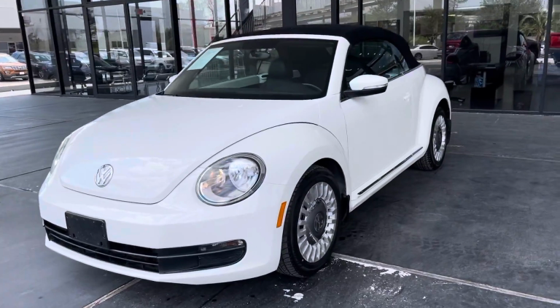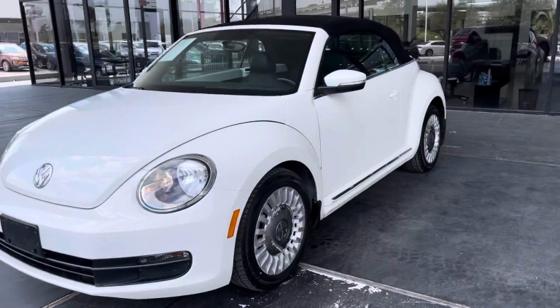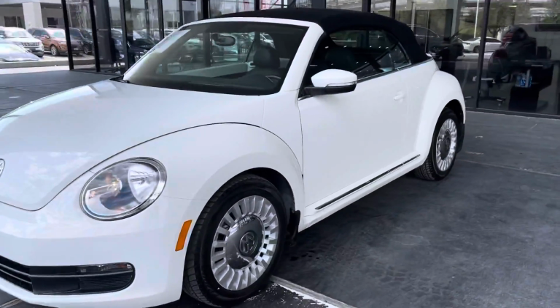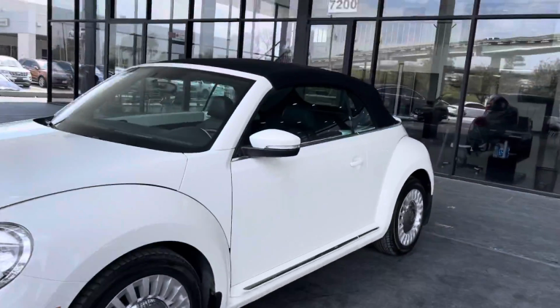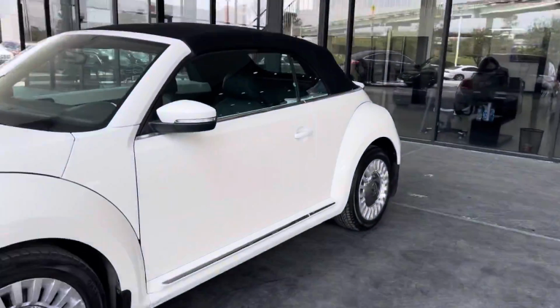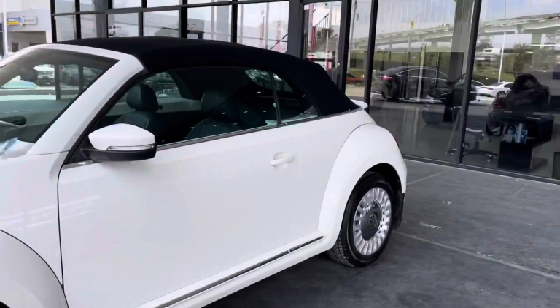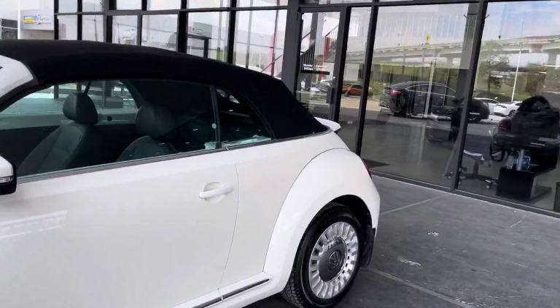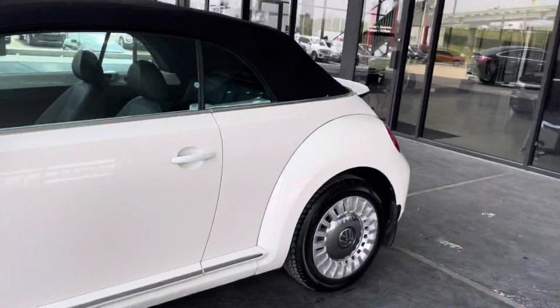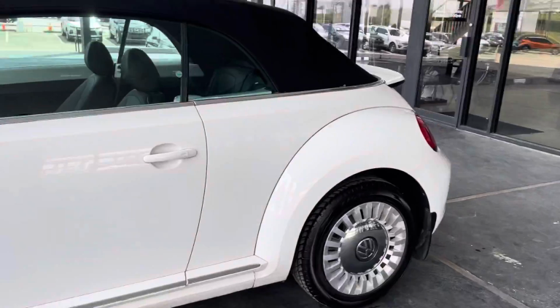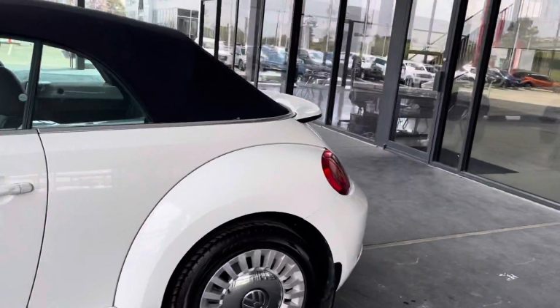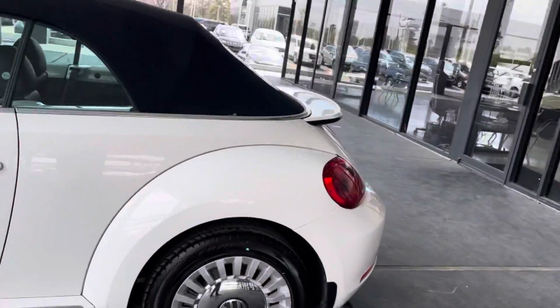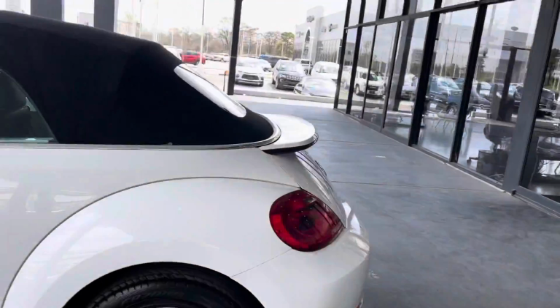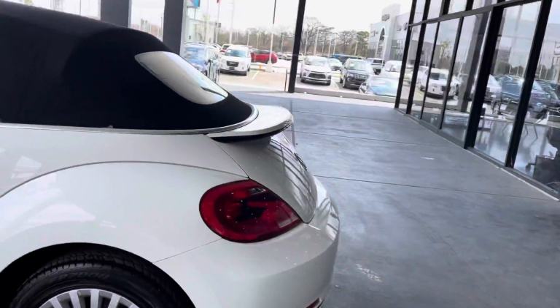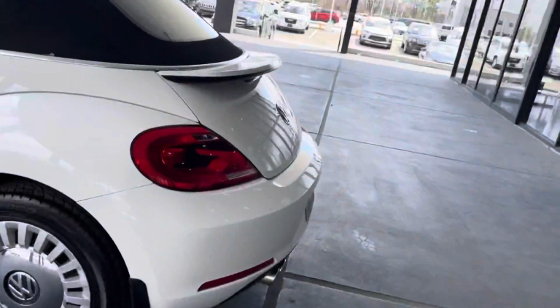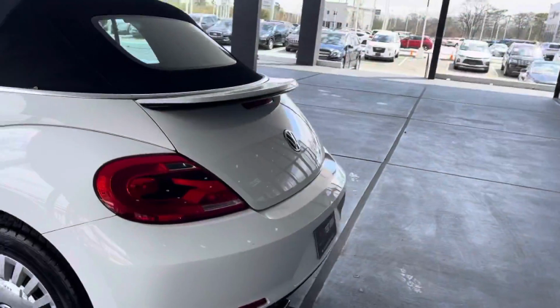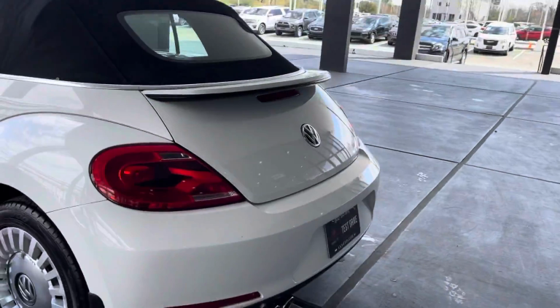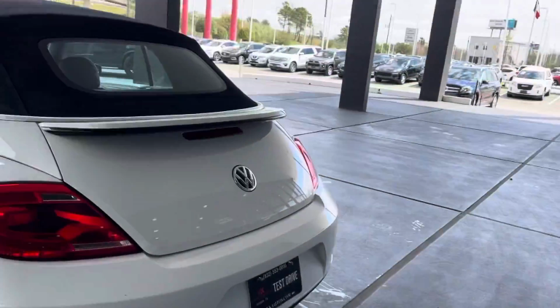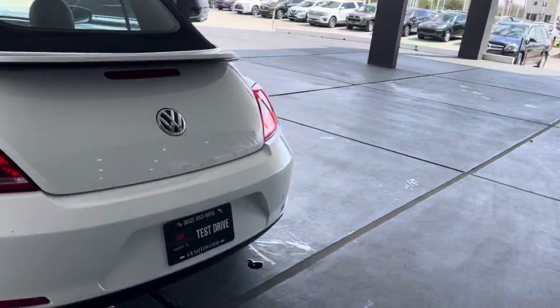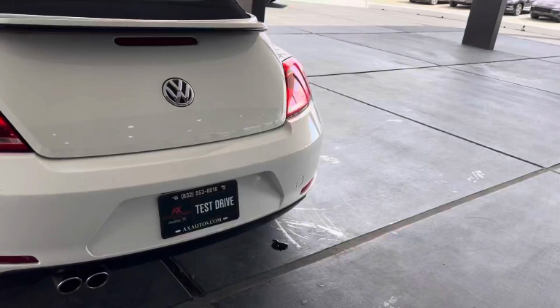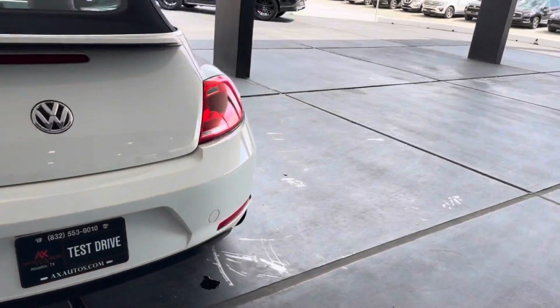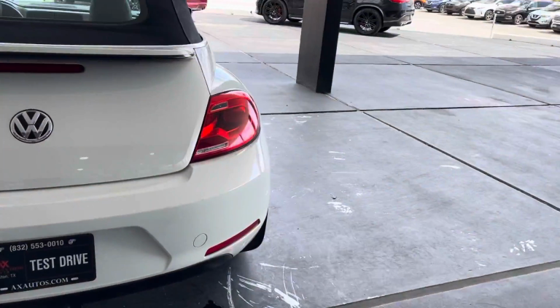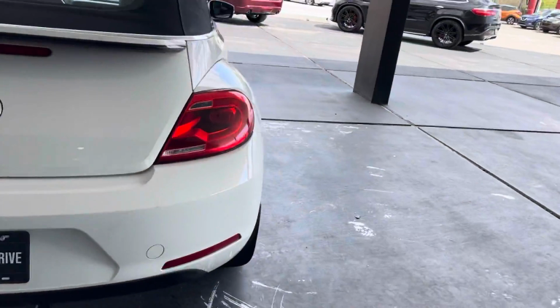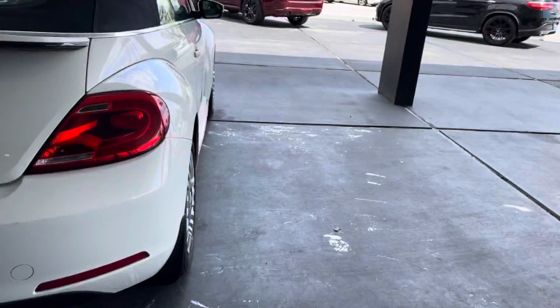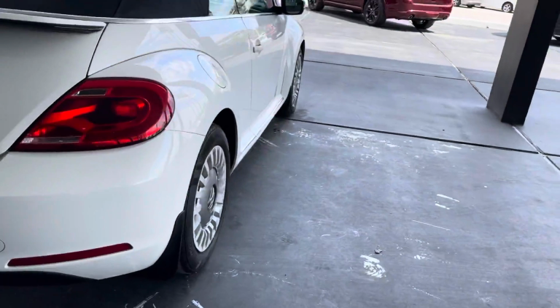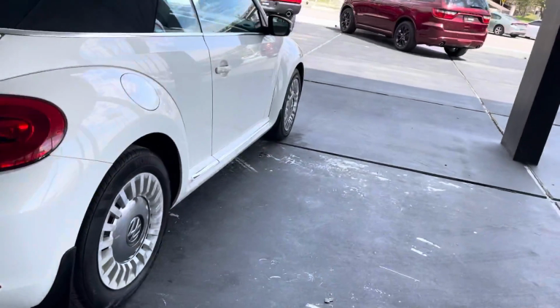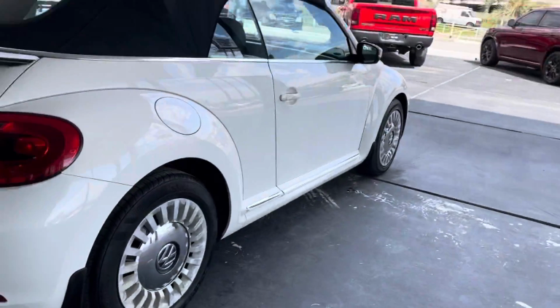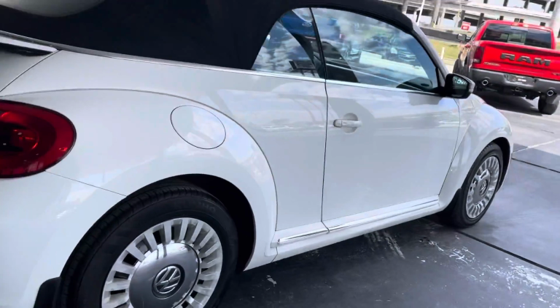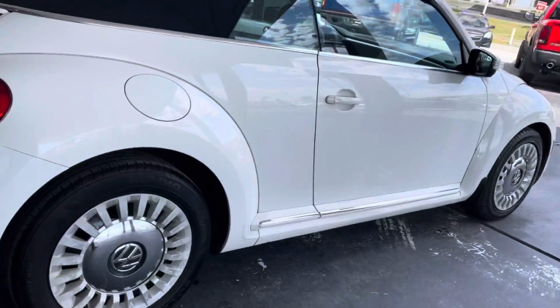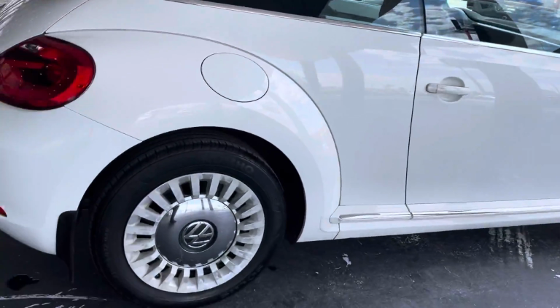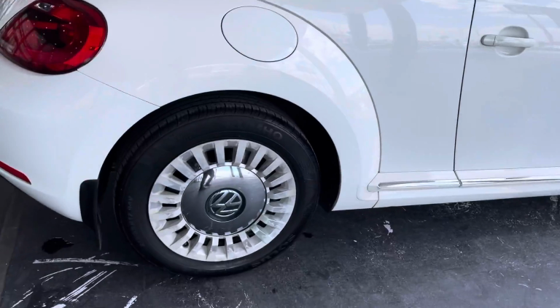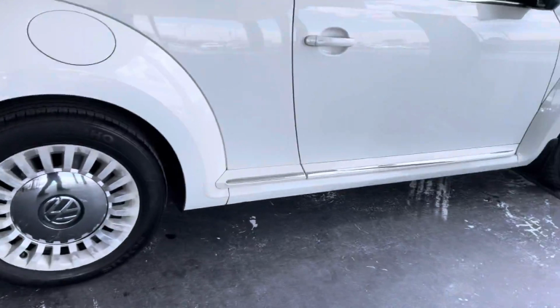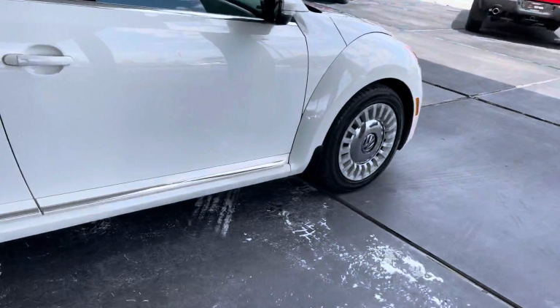It is a white all-around, pearl white. It is gonna be a convertible, four-seater inside, two-door. Beautiful white on white. It does have original Volkswagen wheels, 17-inch wheels all around.